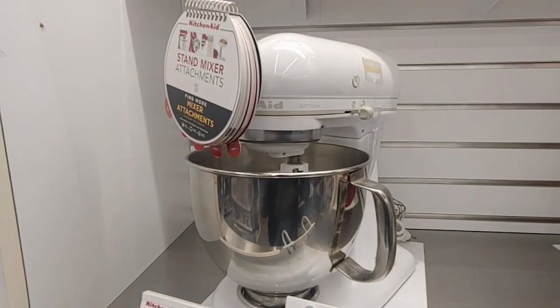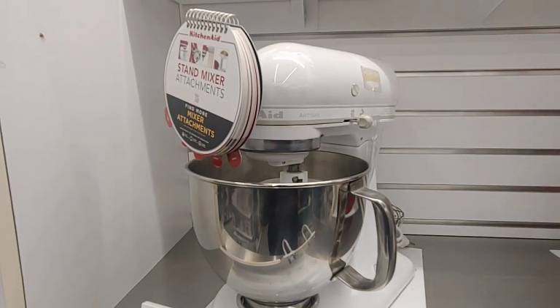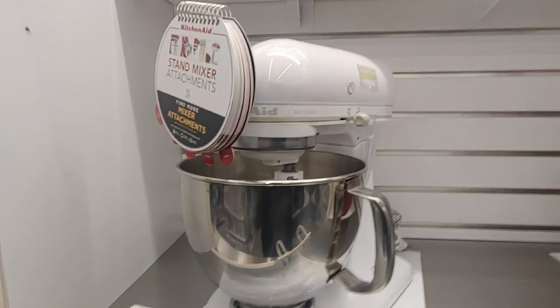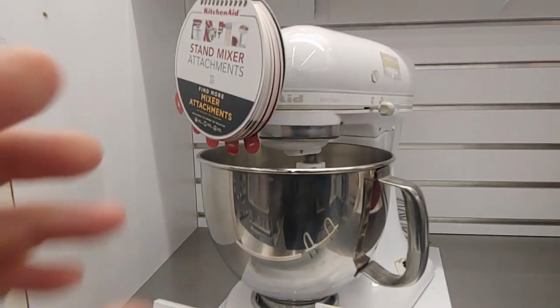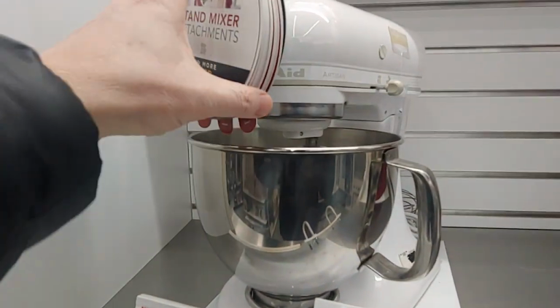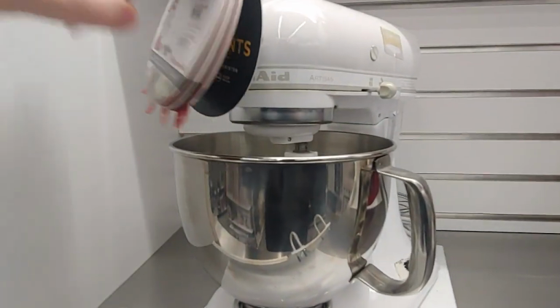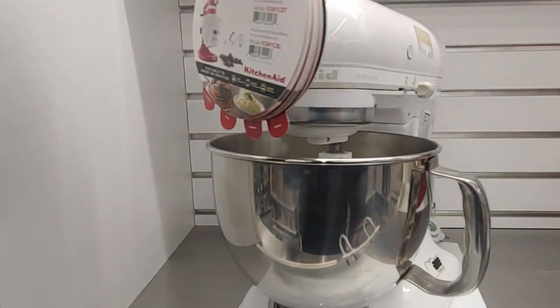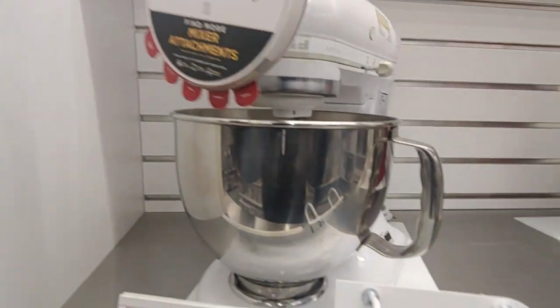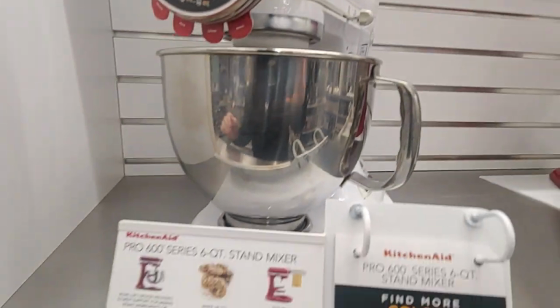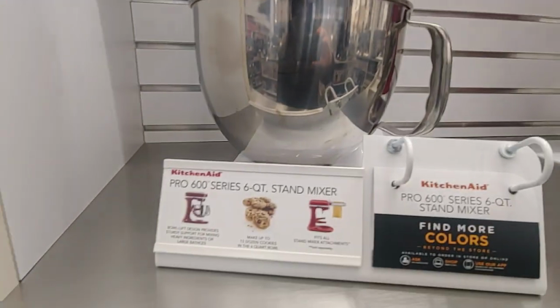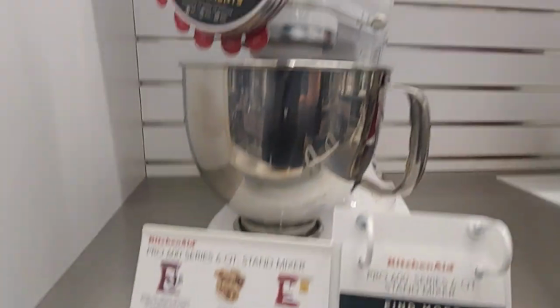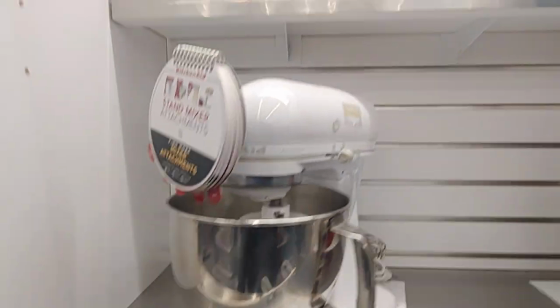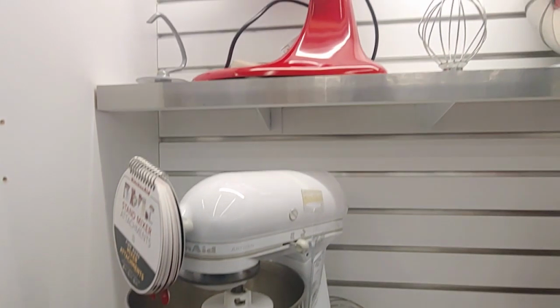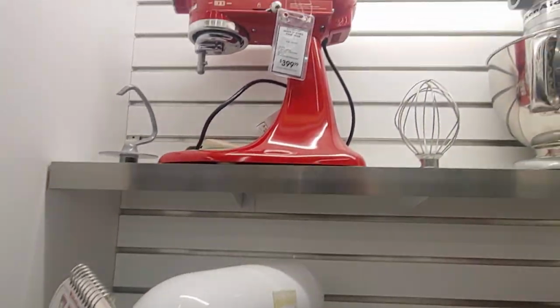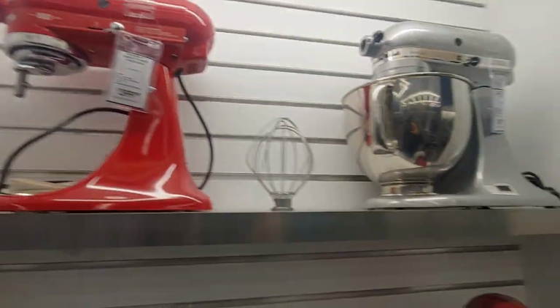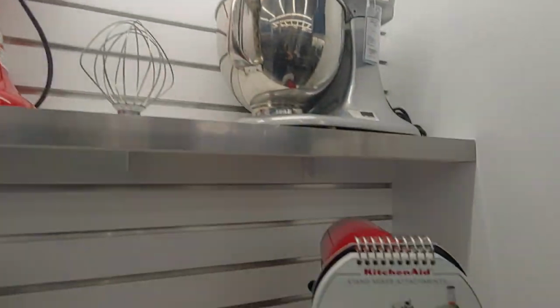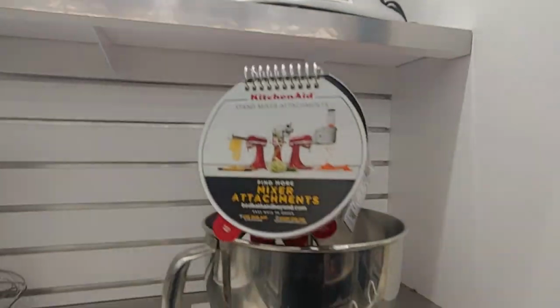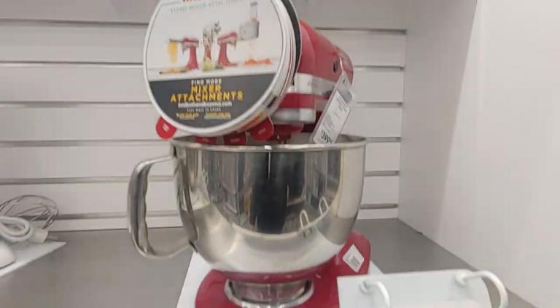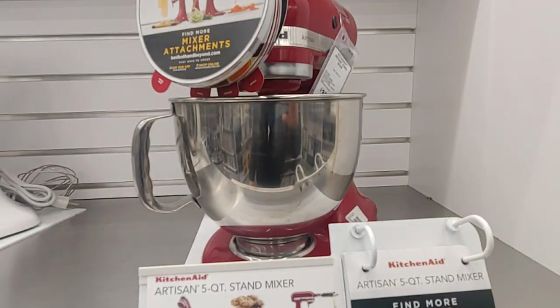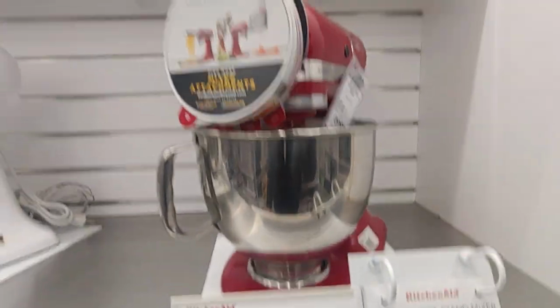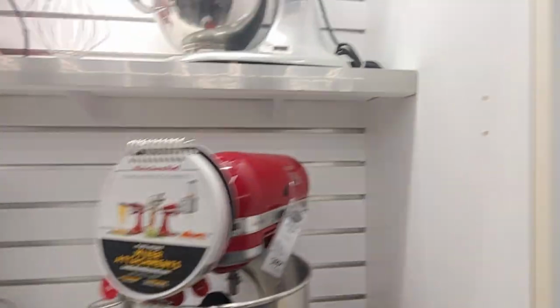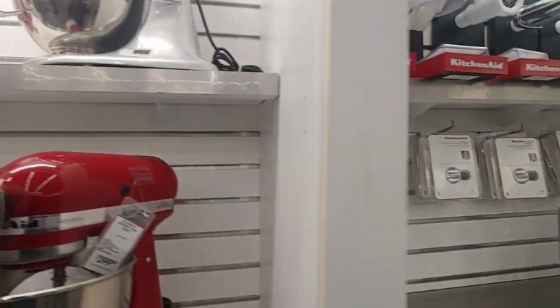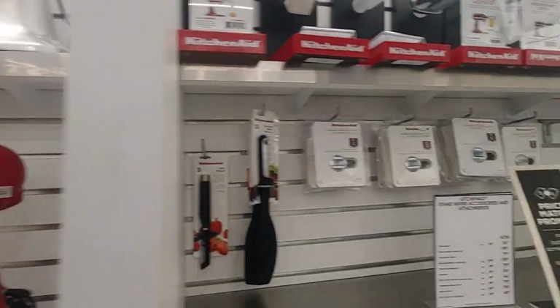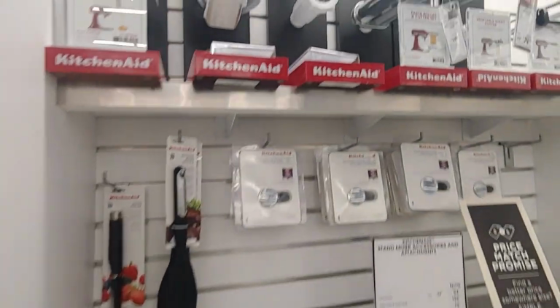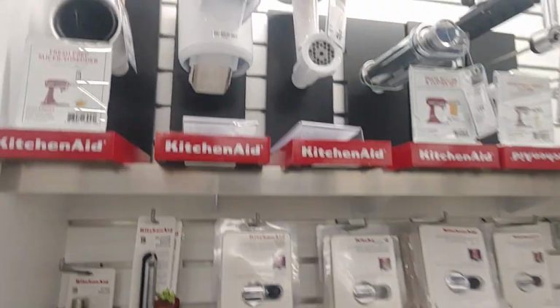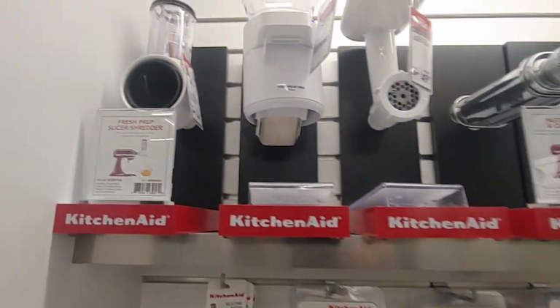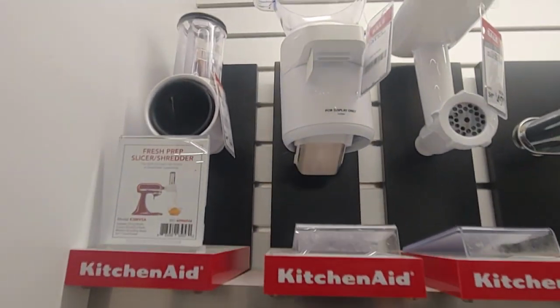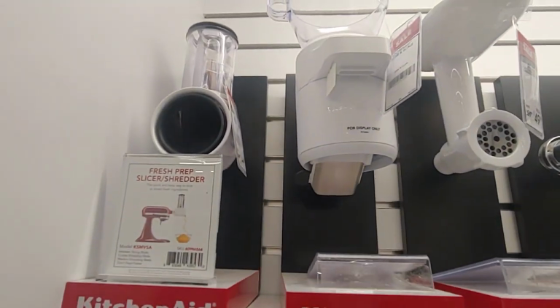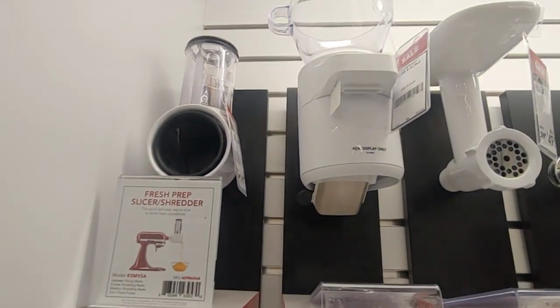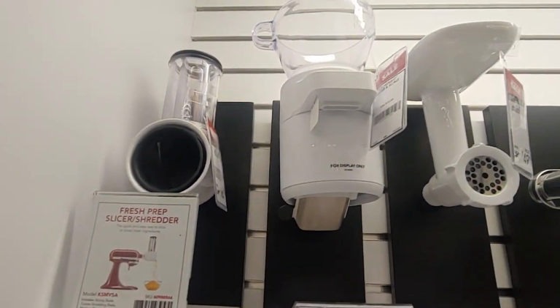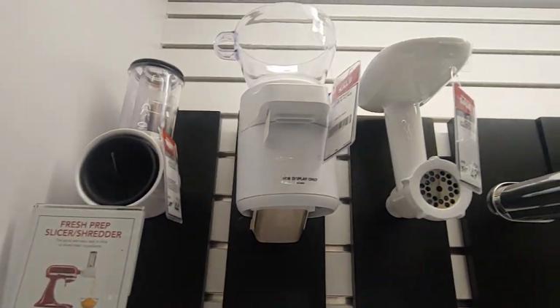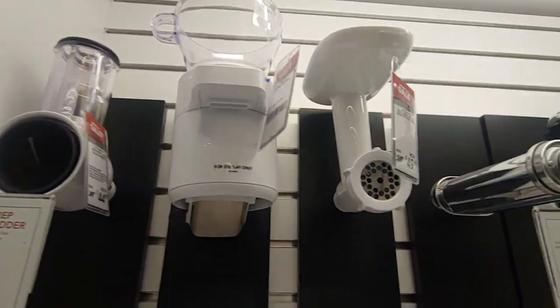I love my KitchenAid mixer. You can make so much bread and everything with it. Cookies, mix things up. Look at all these attachments — I don't even know what to do with the attachments.